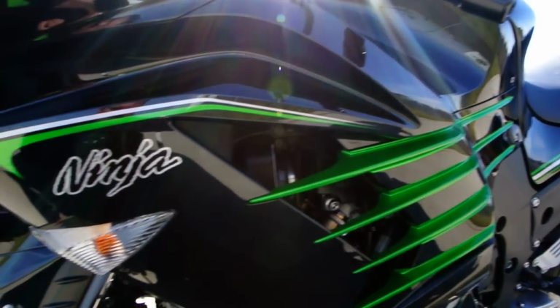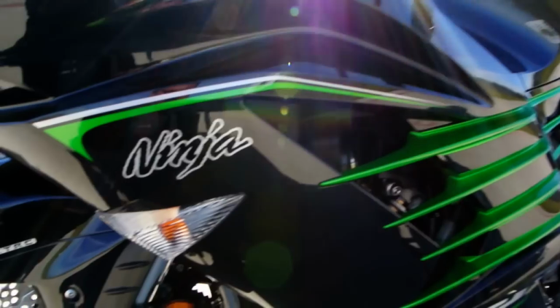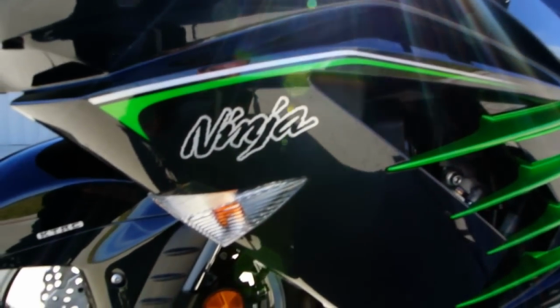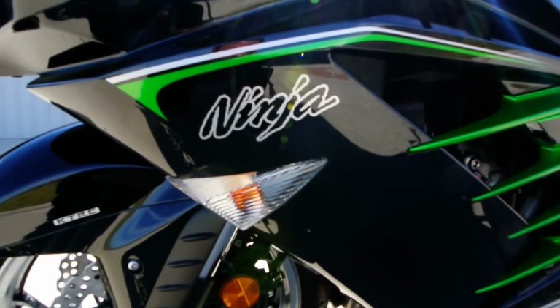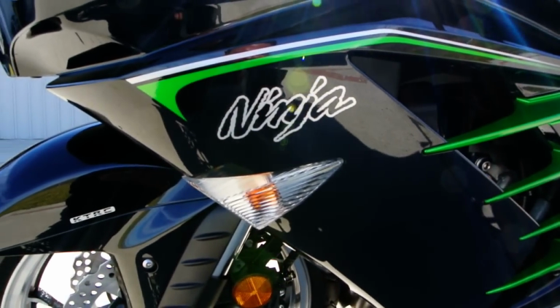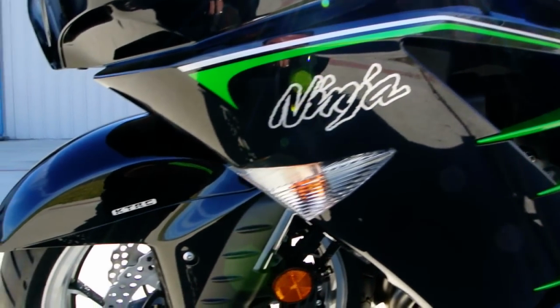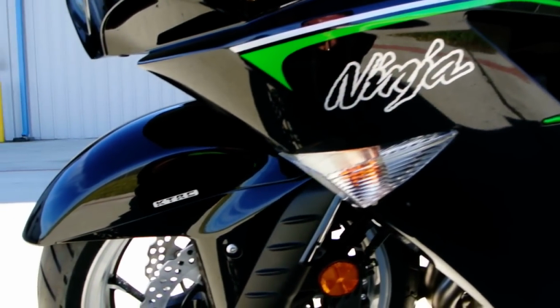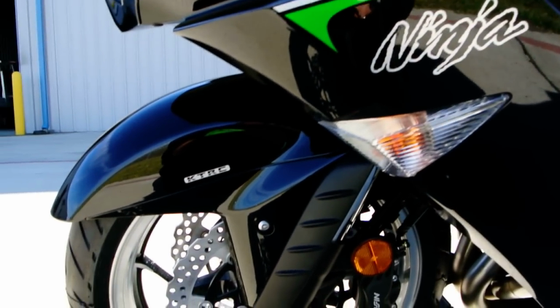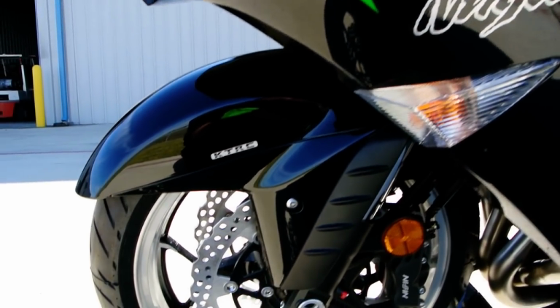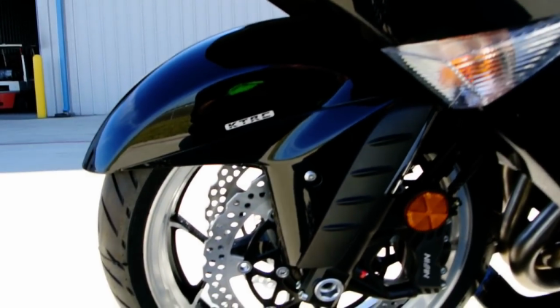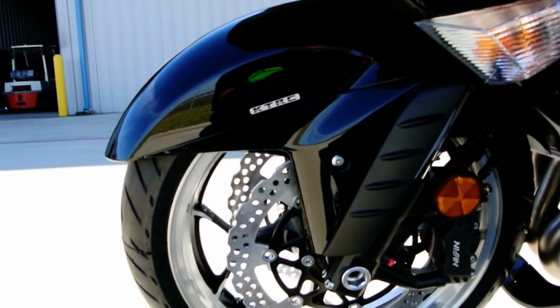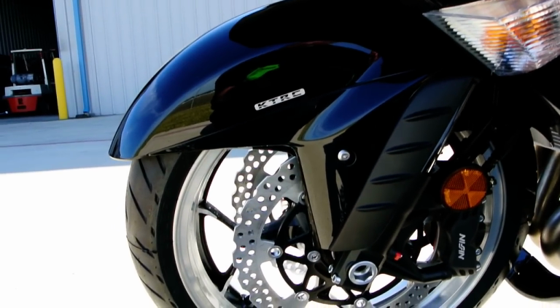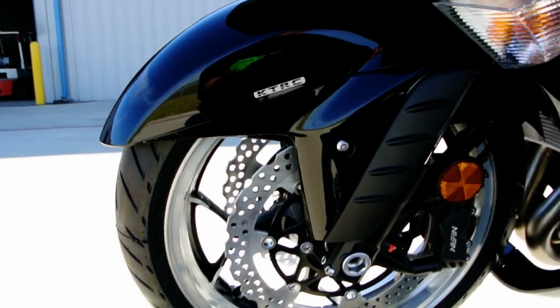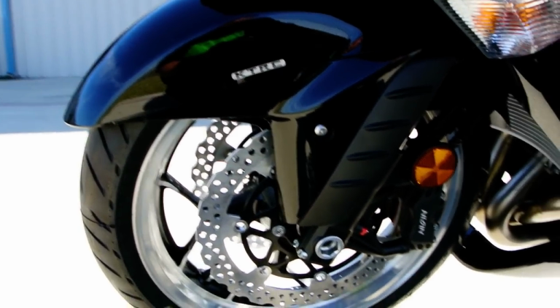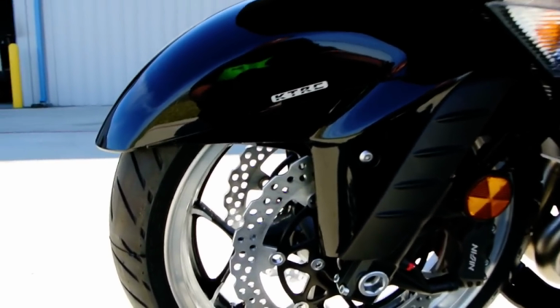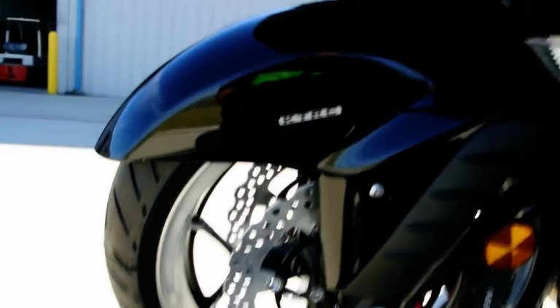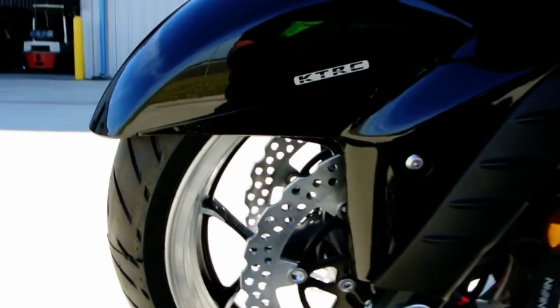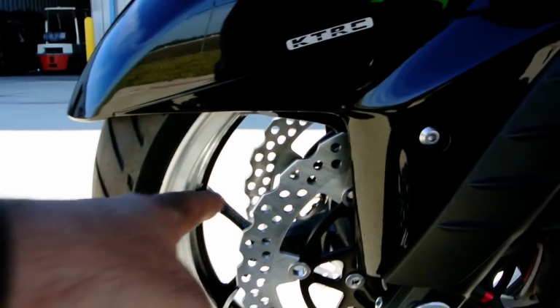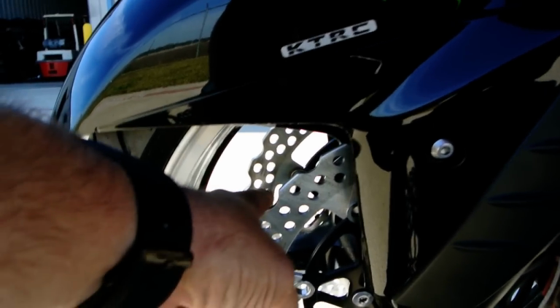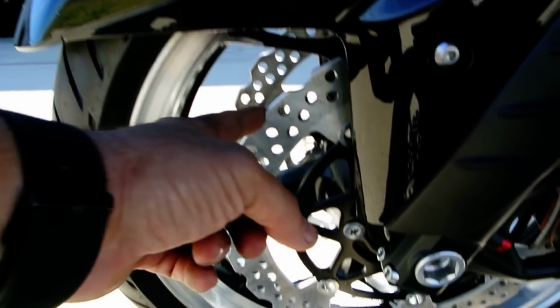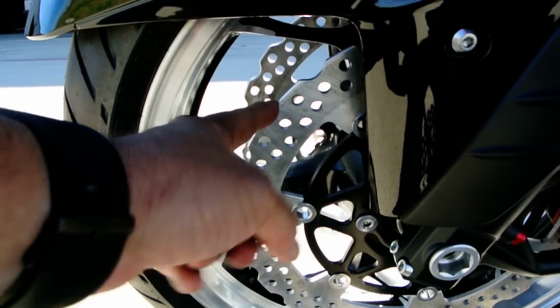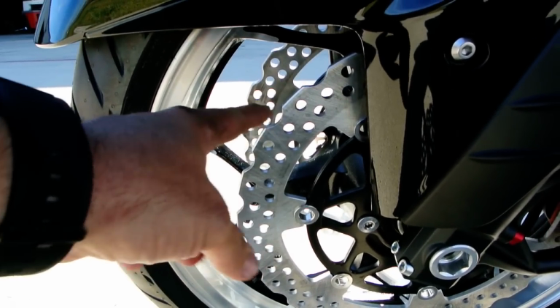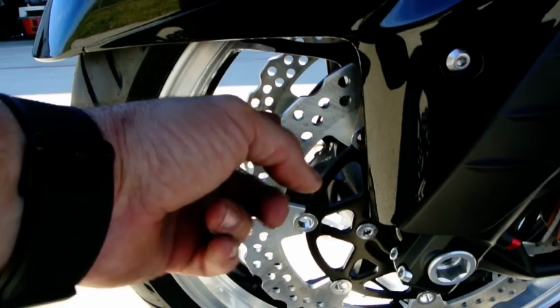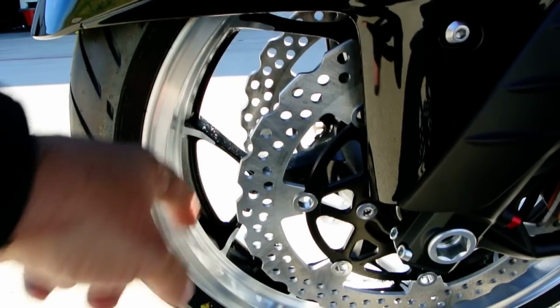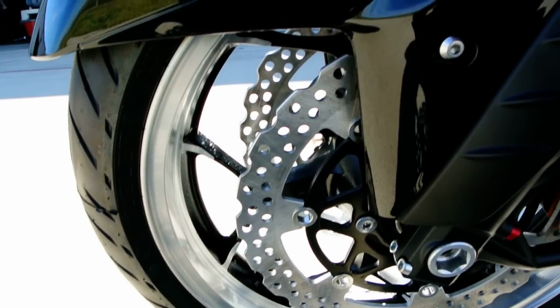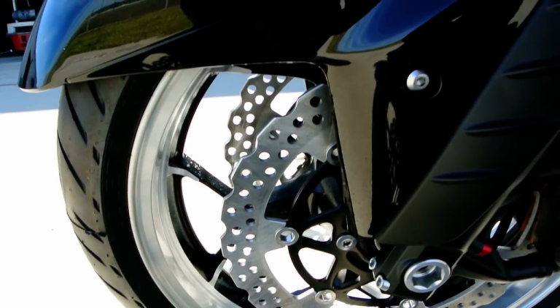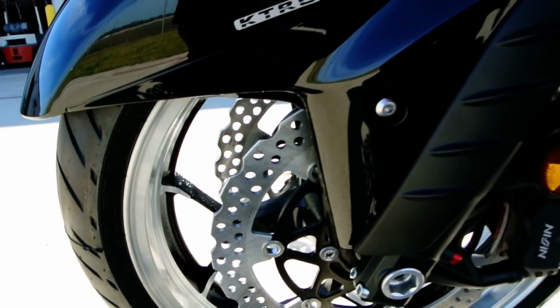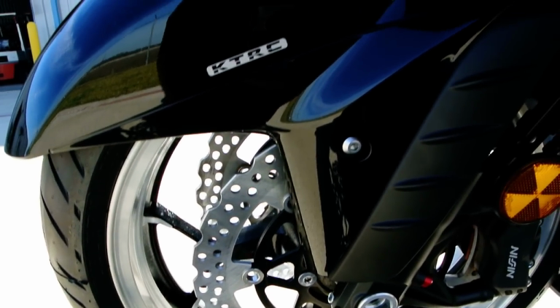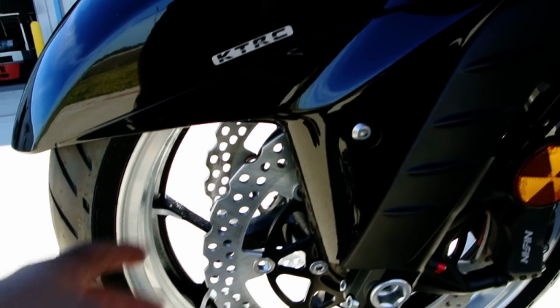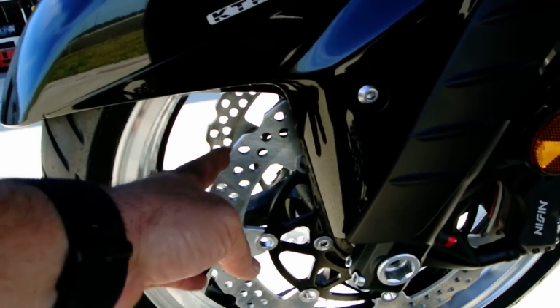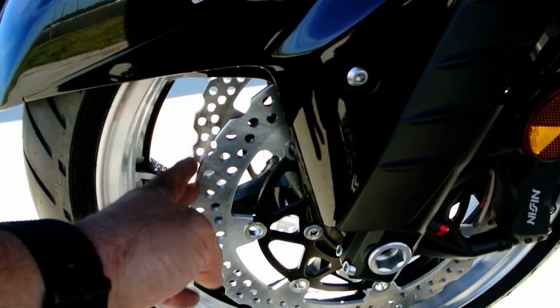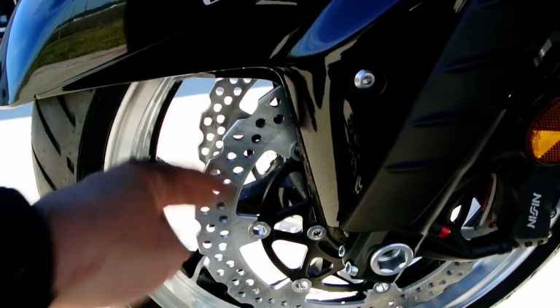There are the clear flush mount turn signals. I've got the petal style brake rotors — they've got these little cuts in the rotor that are there to dissipate more heat. They don't just look cool.